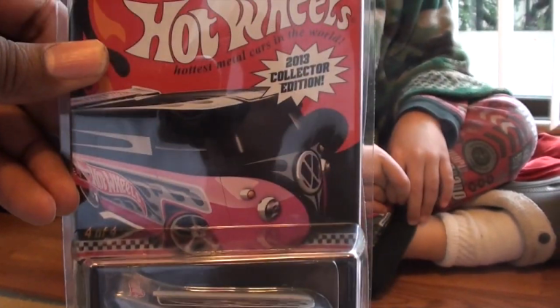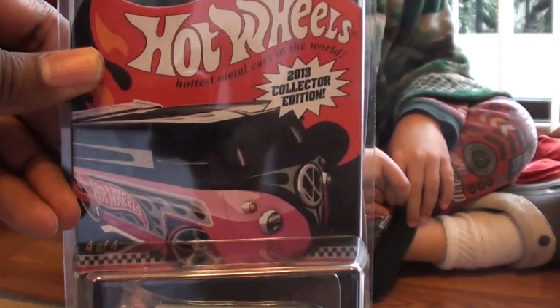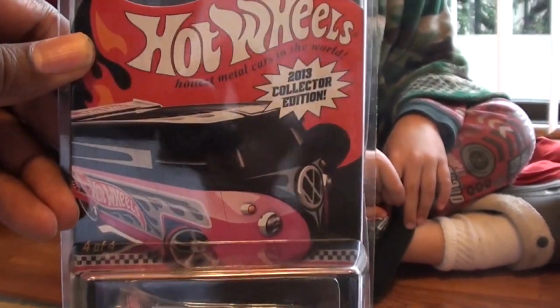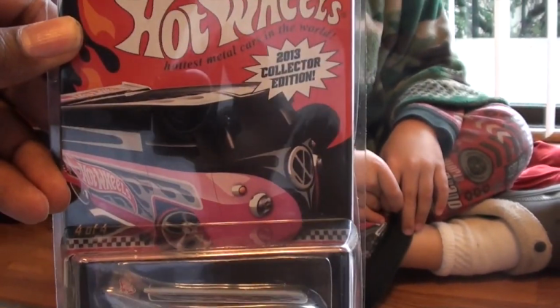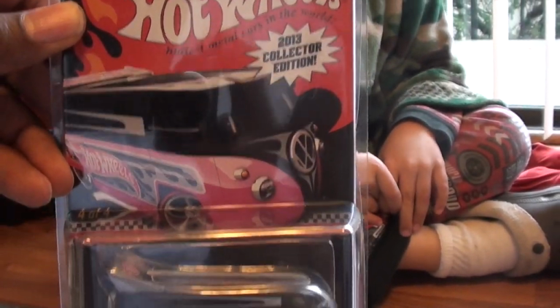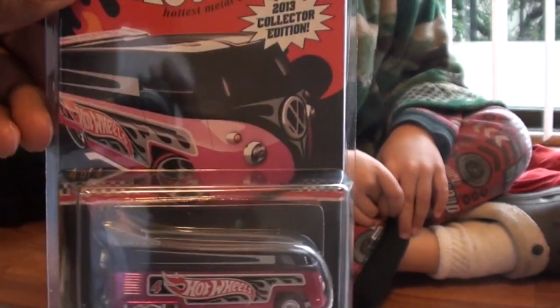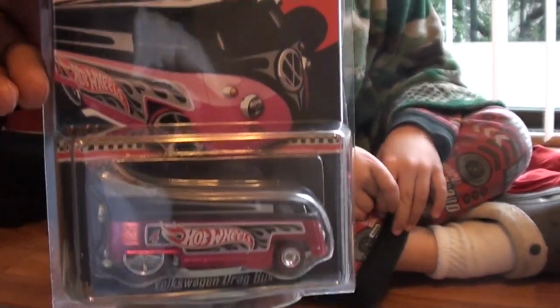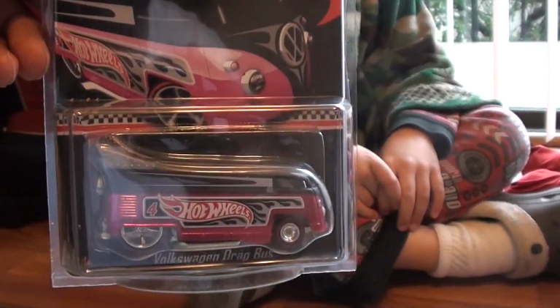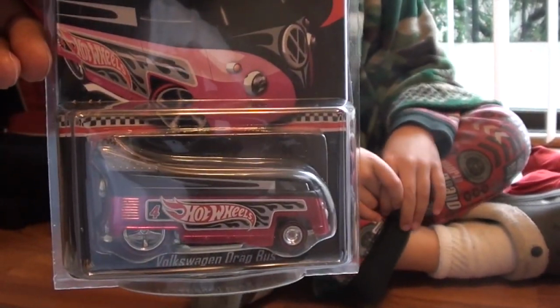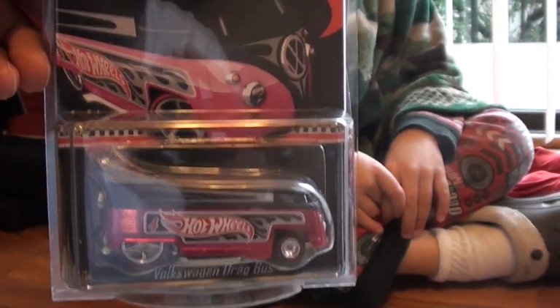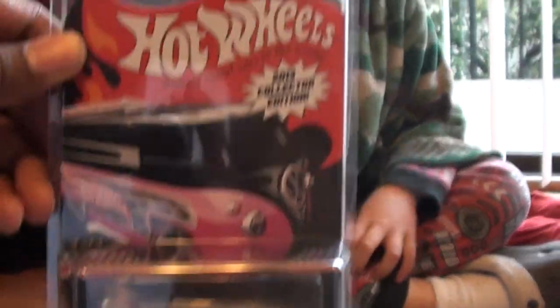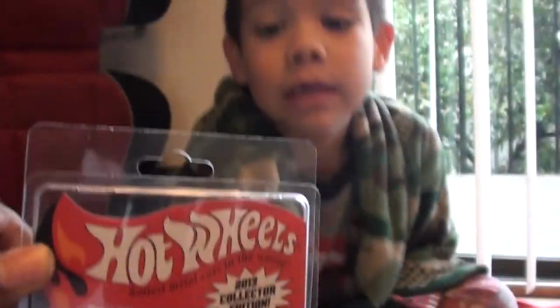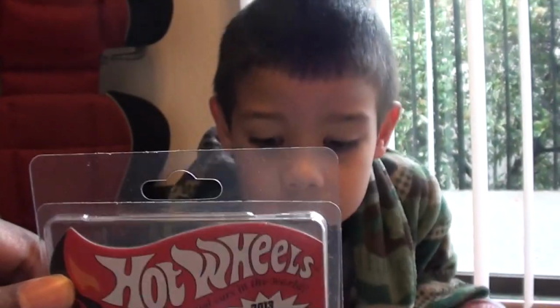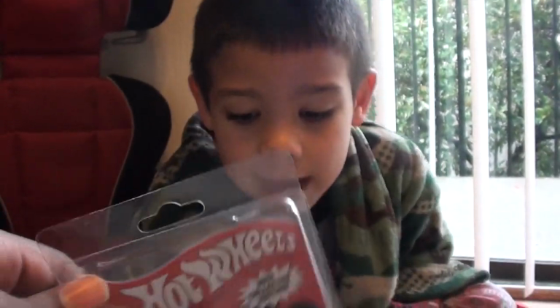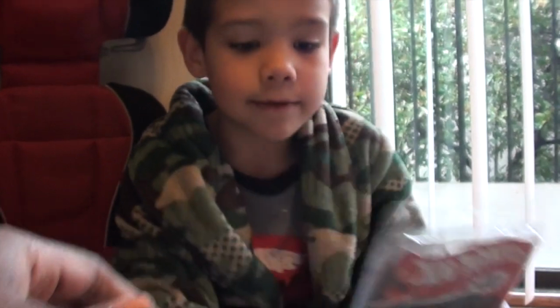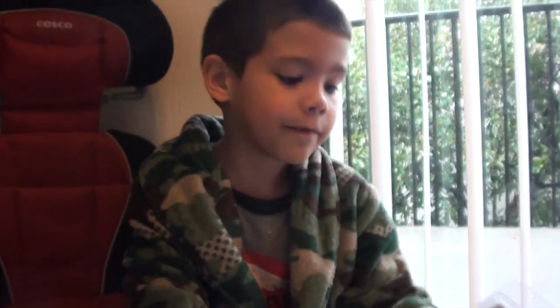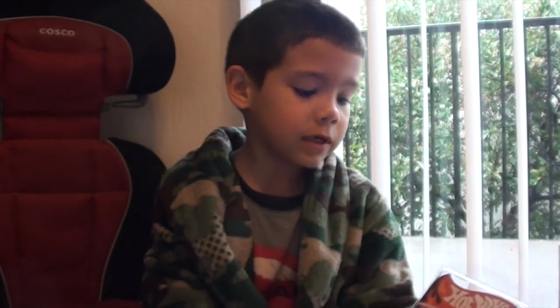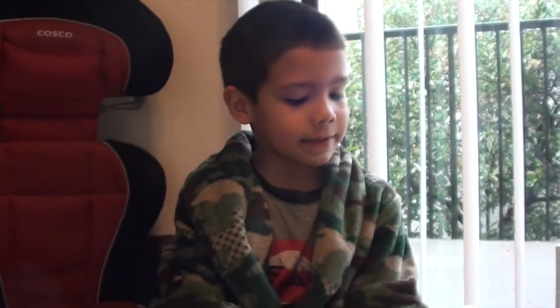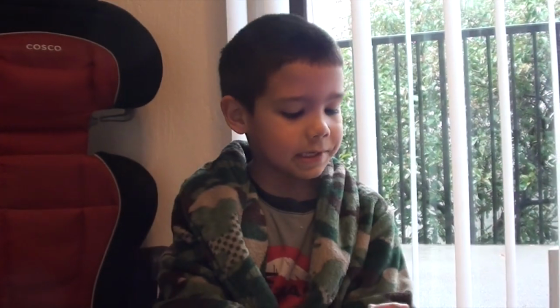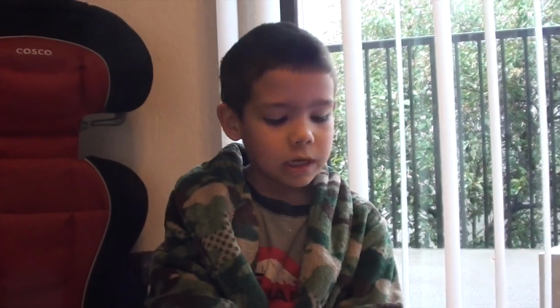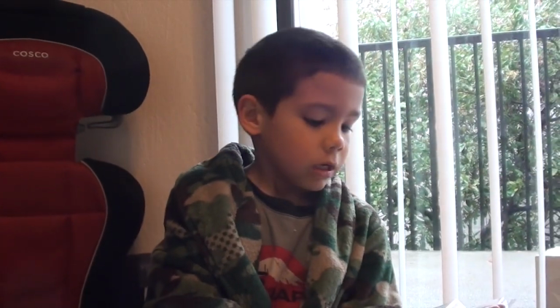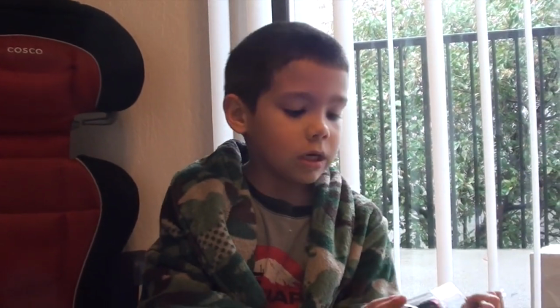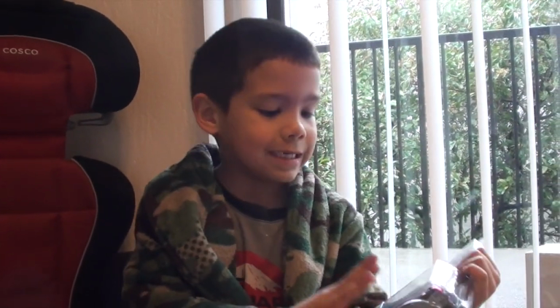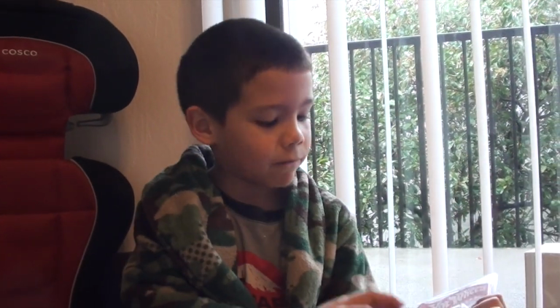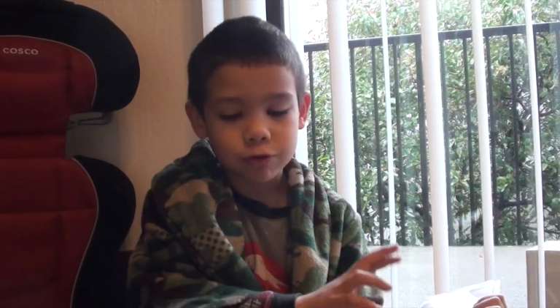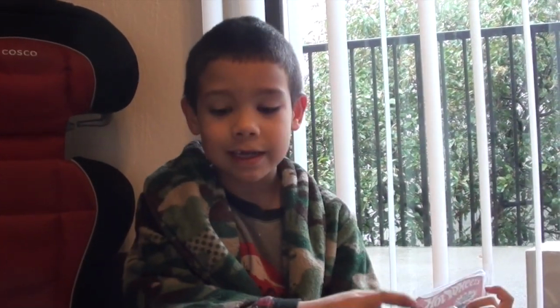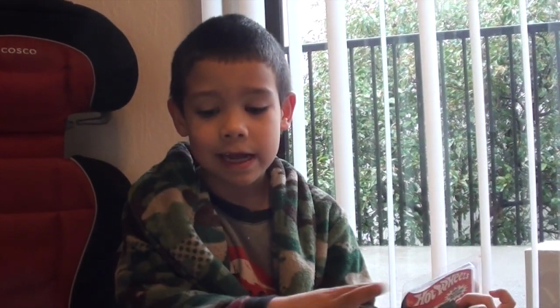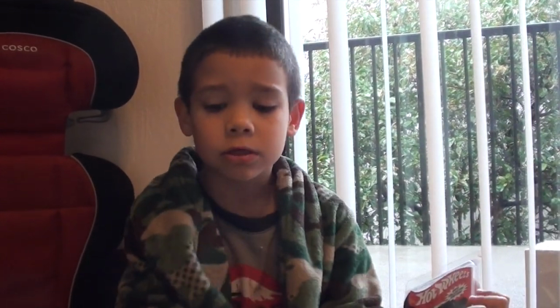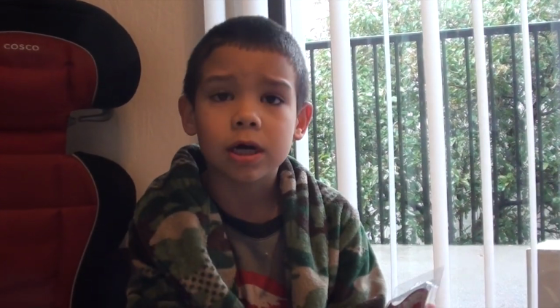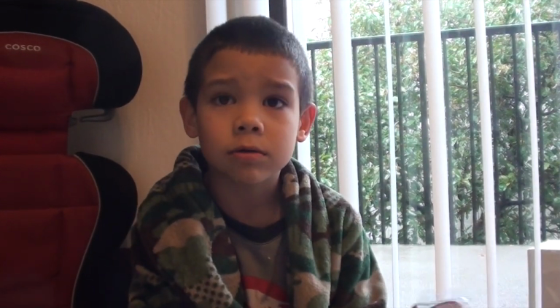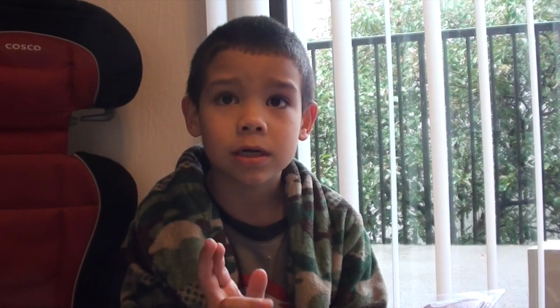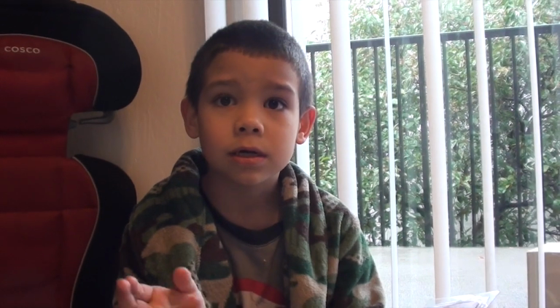Good color? You like the color? Yeah, good color. And this is a Volkswagen and that's a truck. Okay.